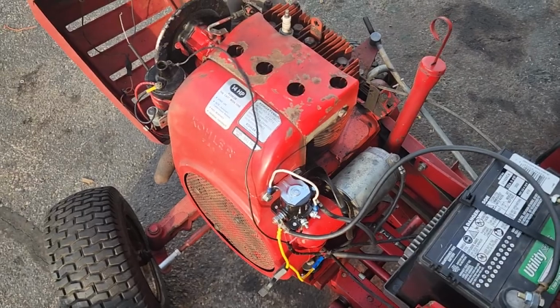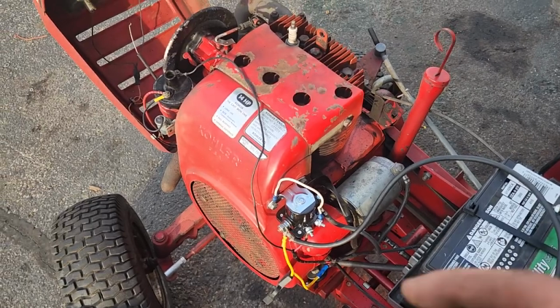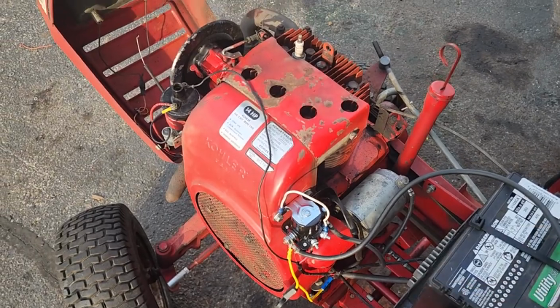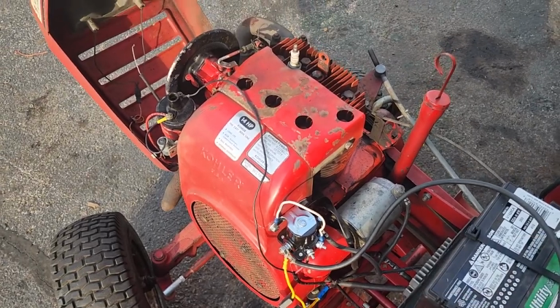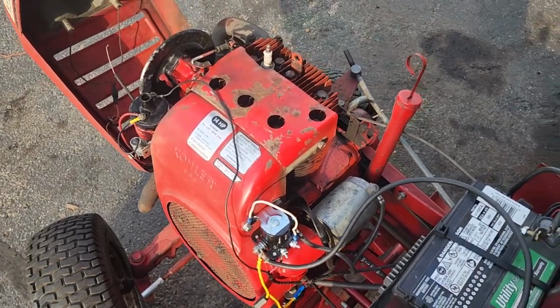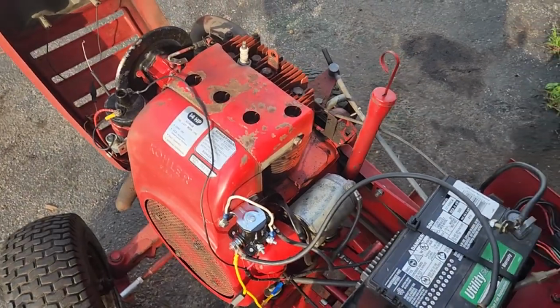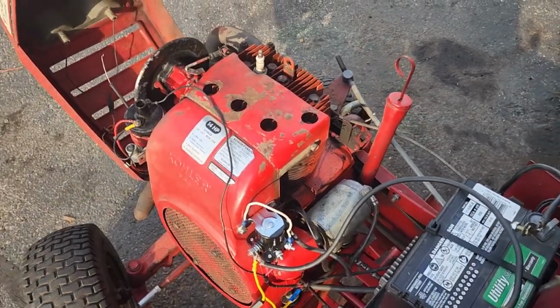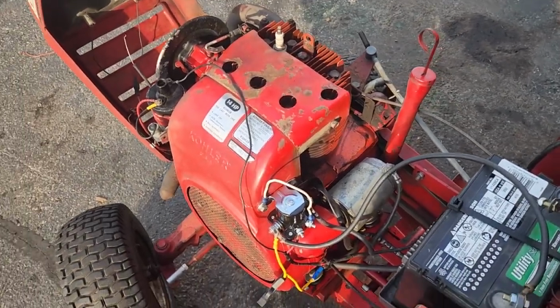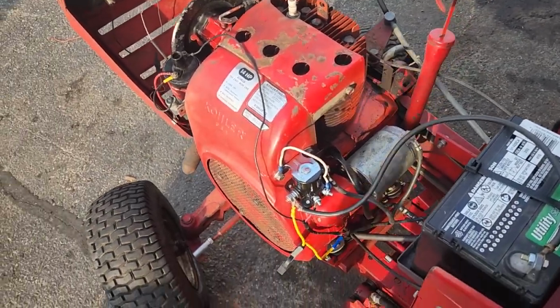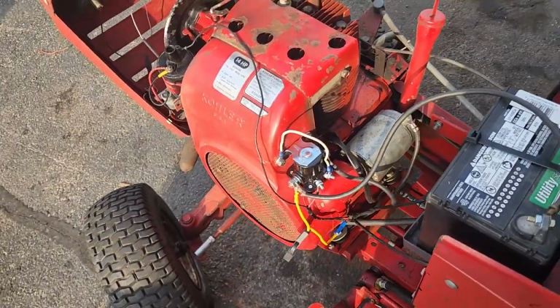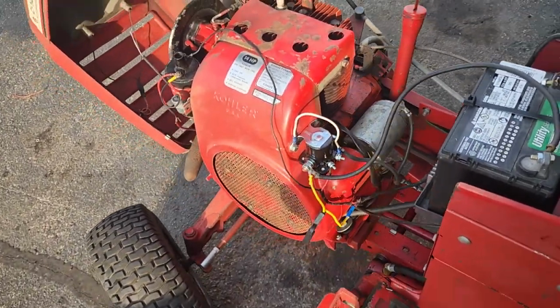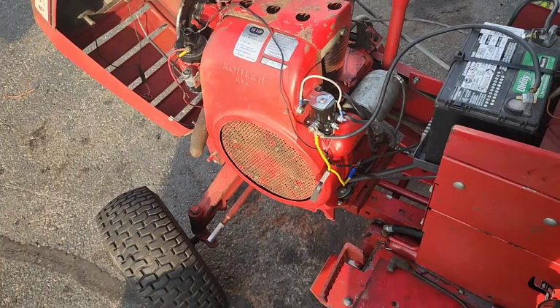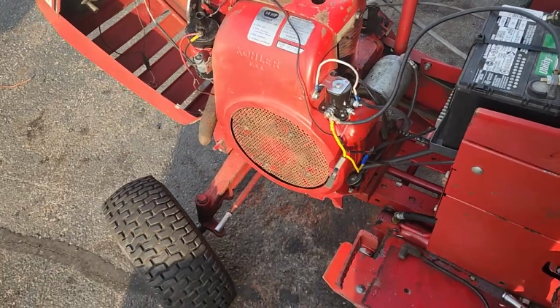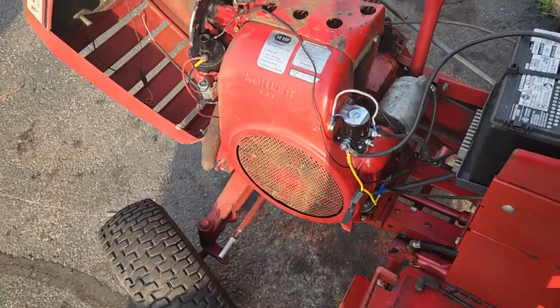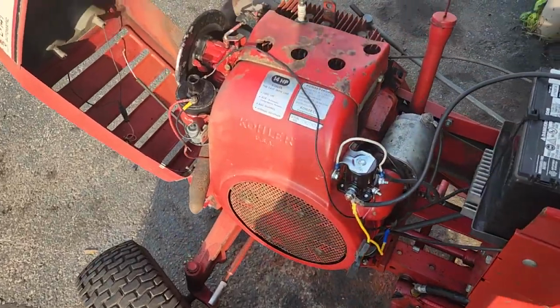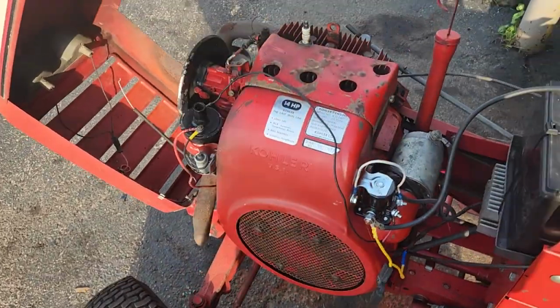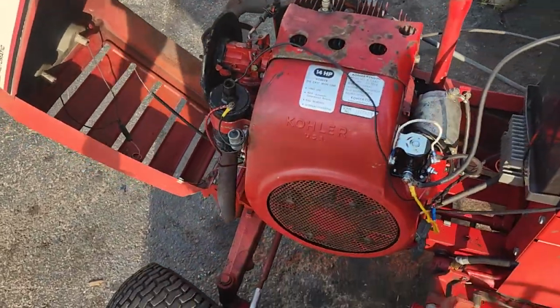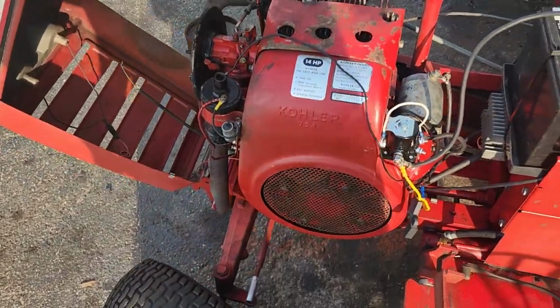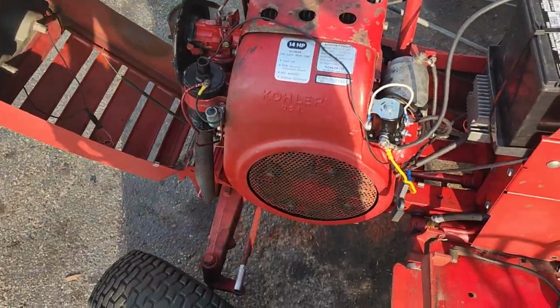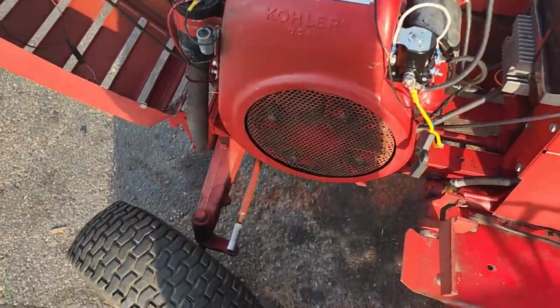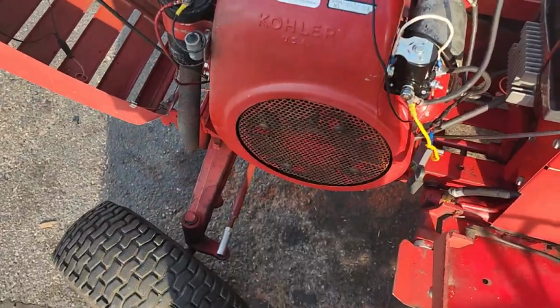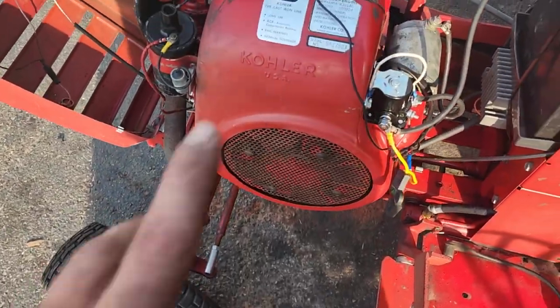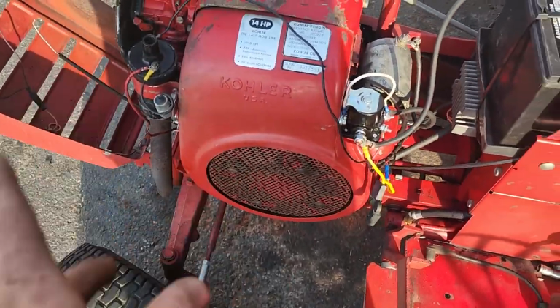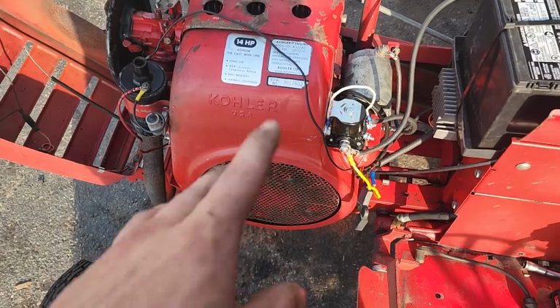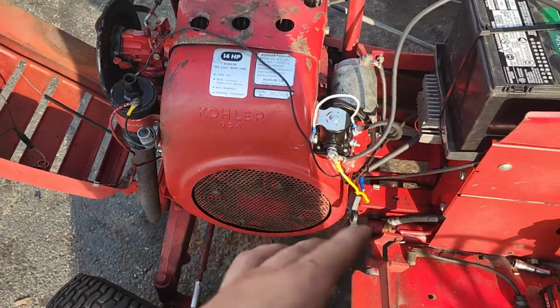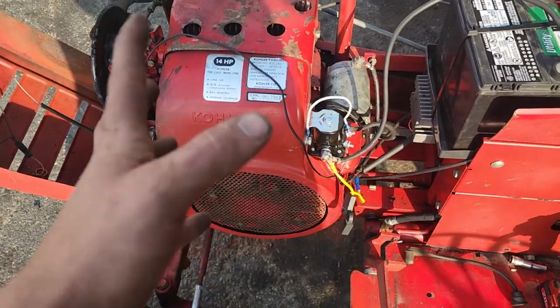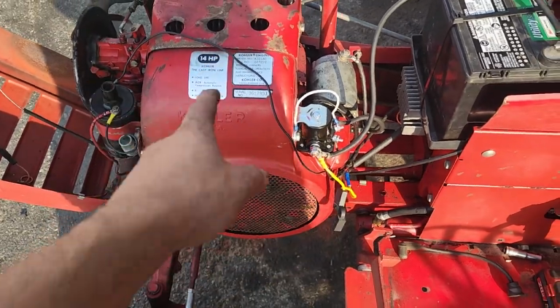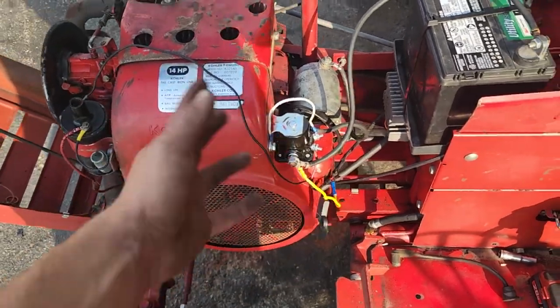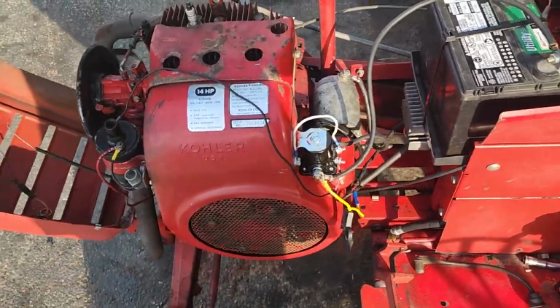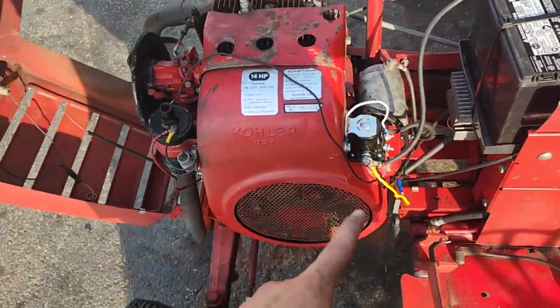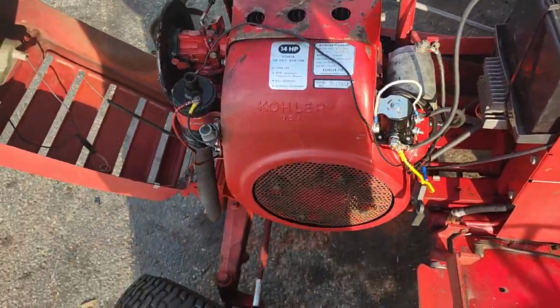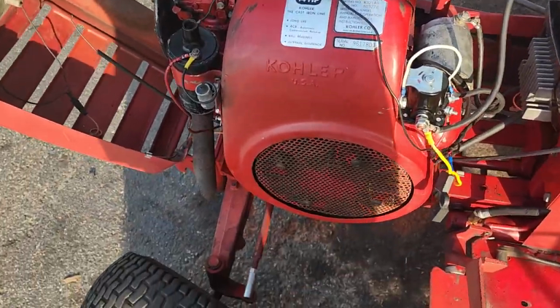It was screaming and grinding and clunking, and I couldn't figure out what was going on. So I just figured I'd start monkeying with it — went over here and started pulling stuff off, pulled the shroud off to see if there were acorns or something in the flywheel.